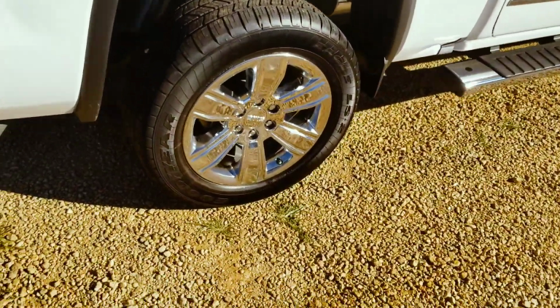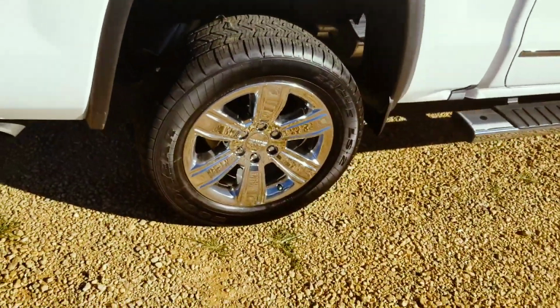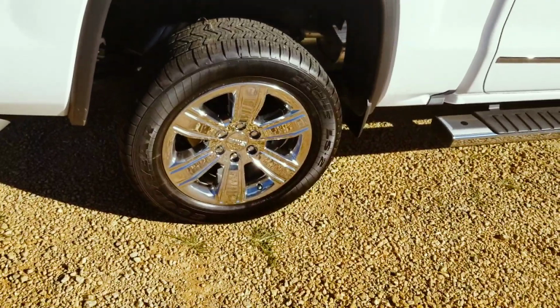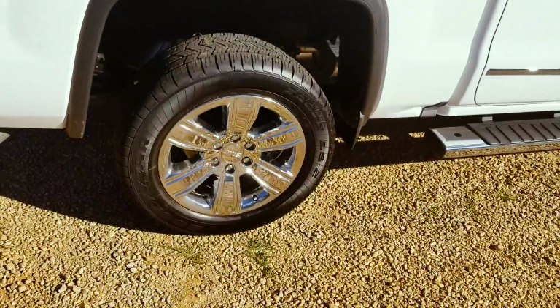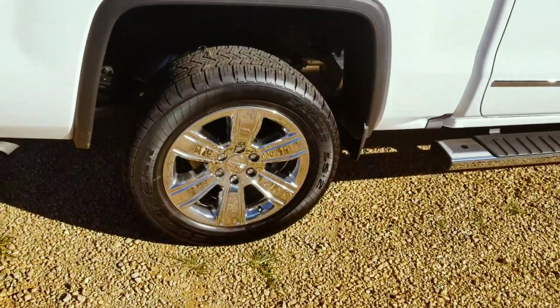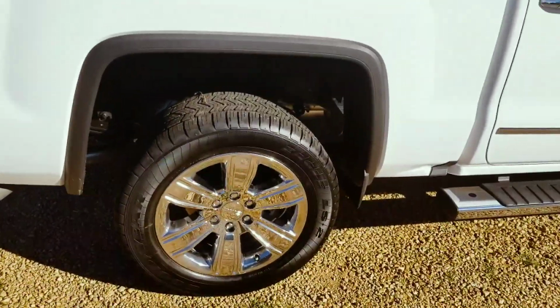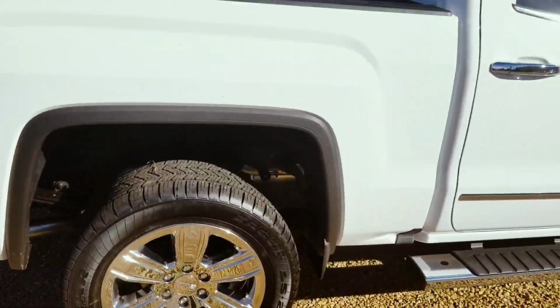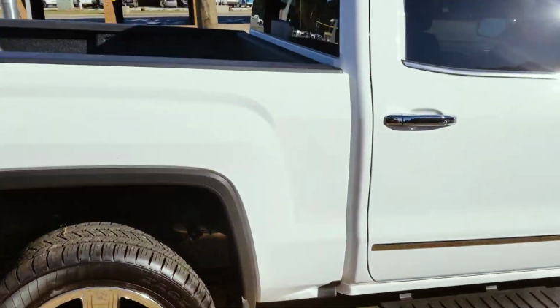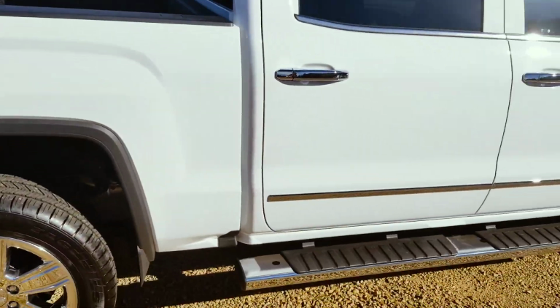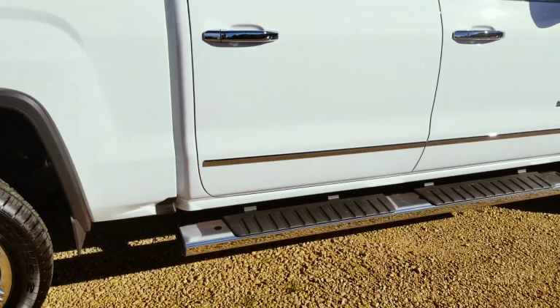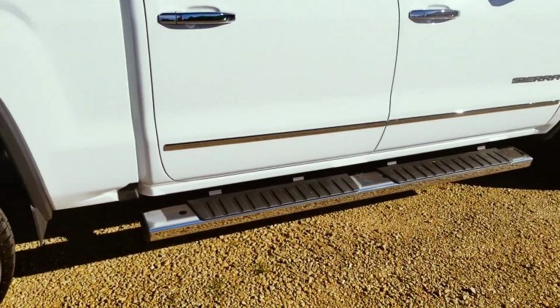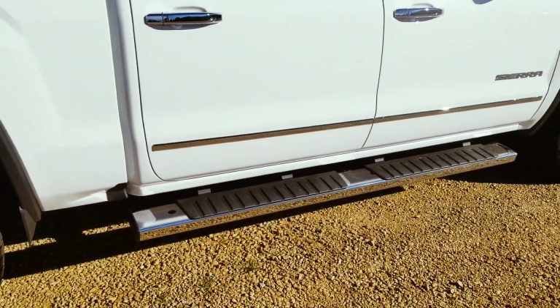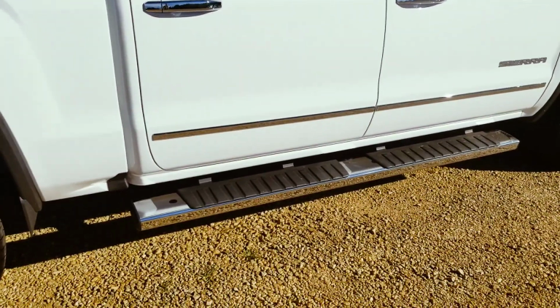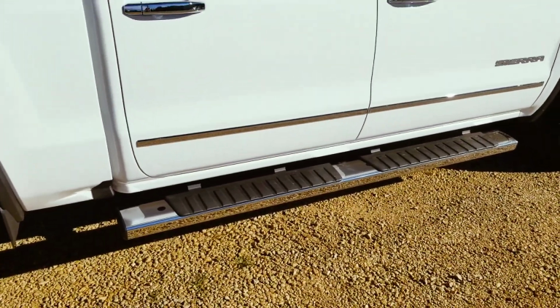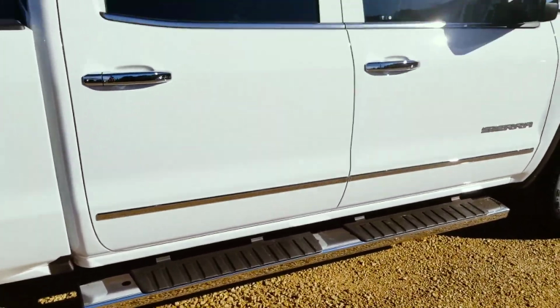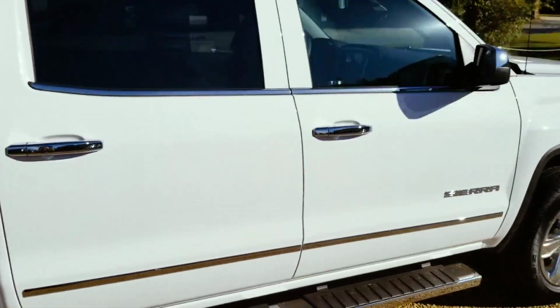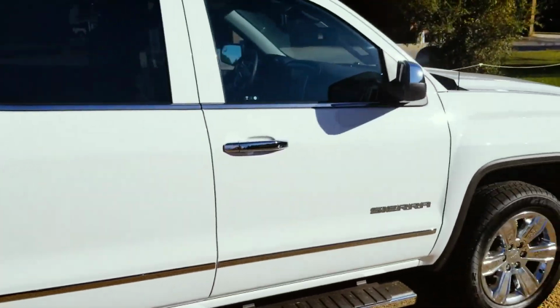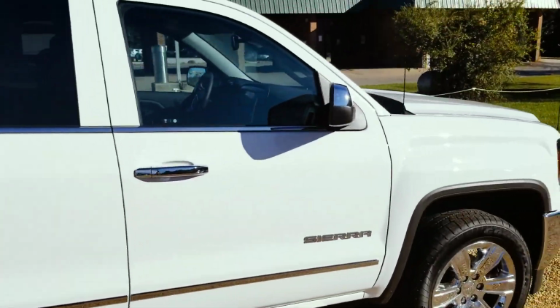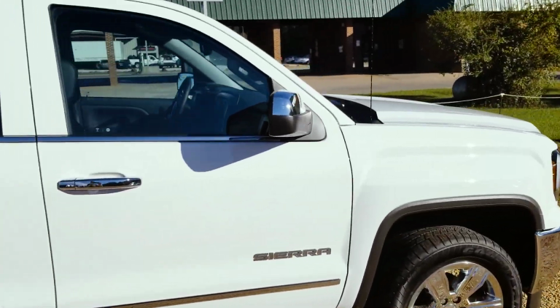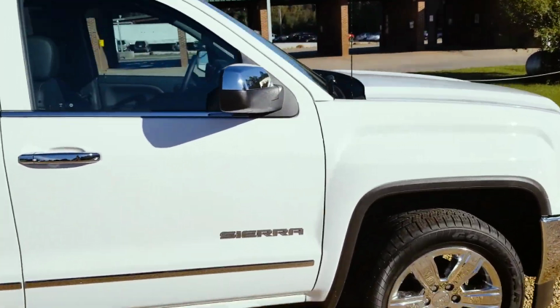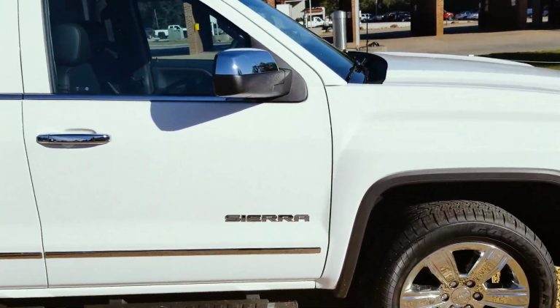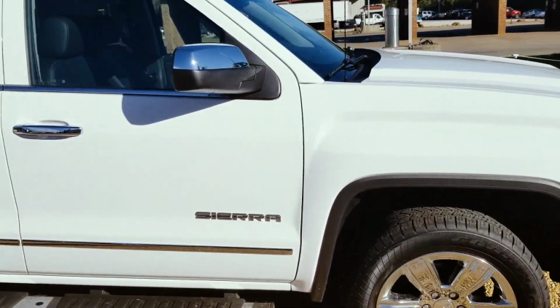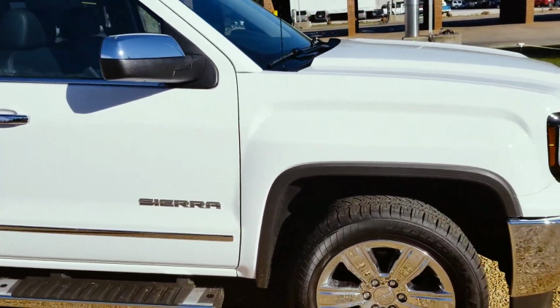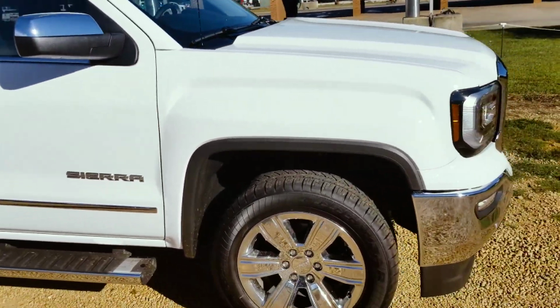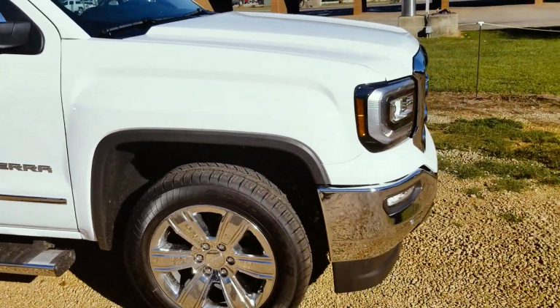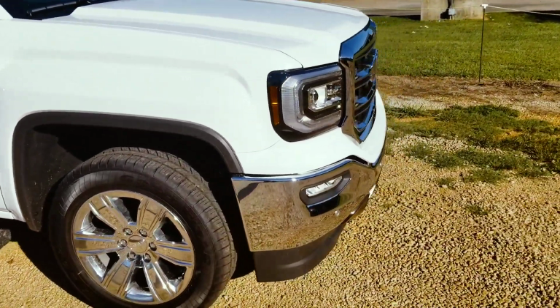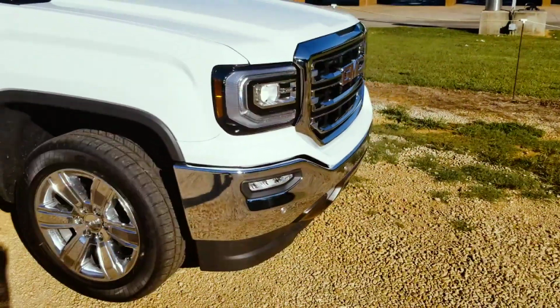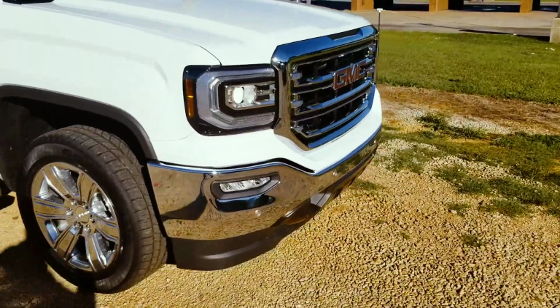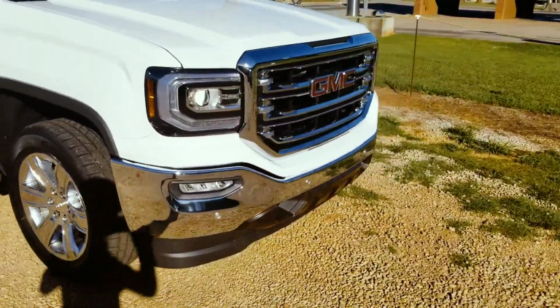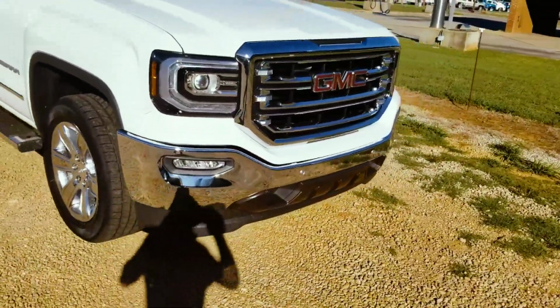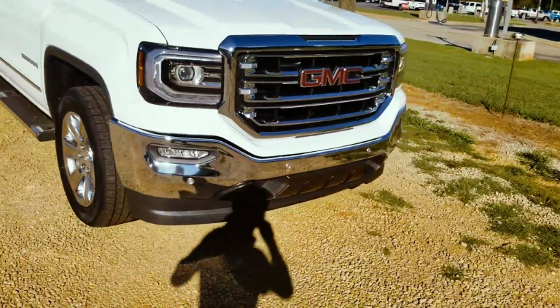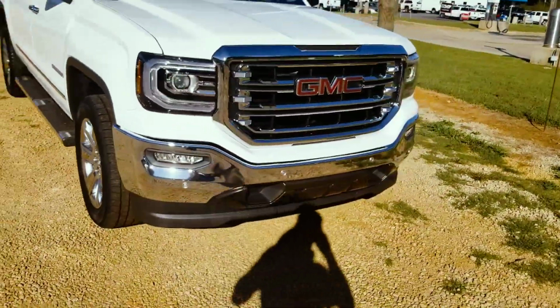It's gonna have your 20 inch chrome clad wheels, 6 inch chrome step side. It's just a beautiful truck here with all the chrome accents and everything.